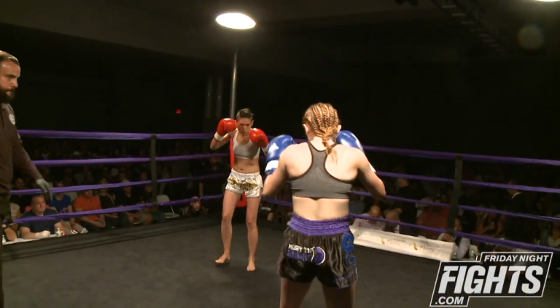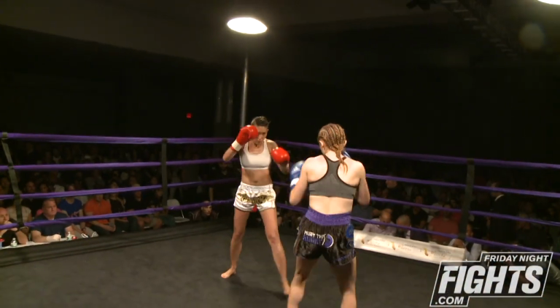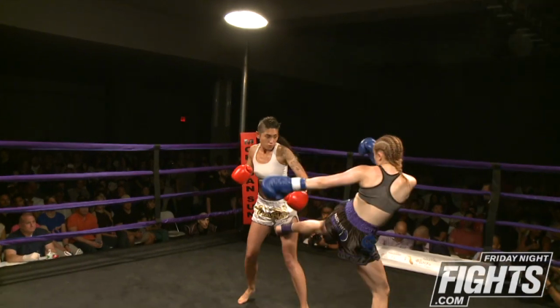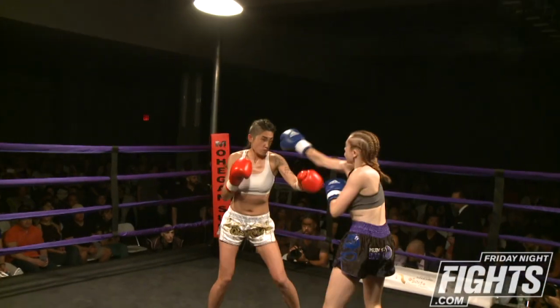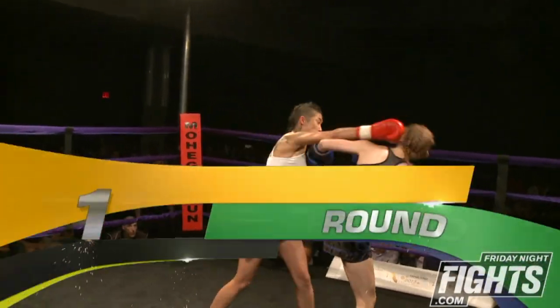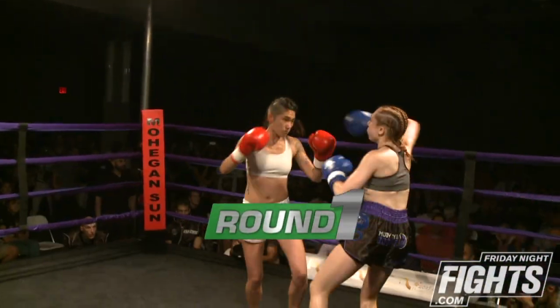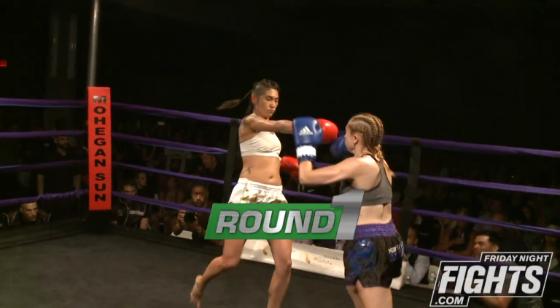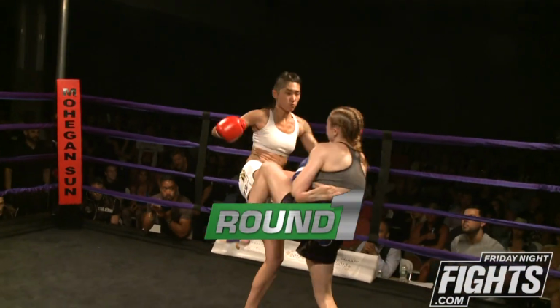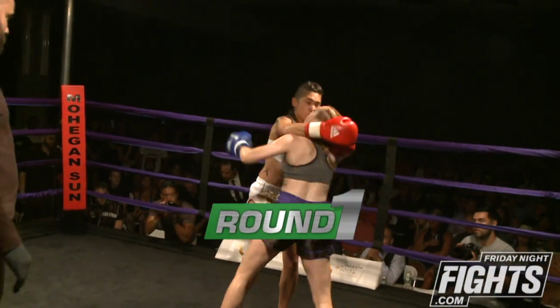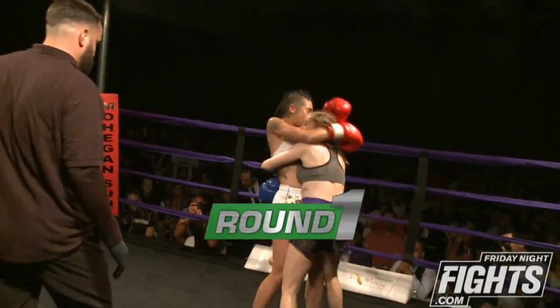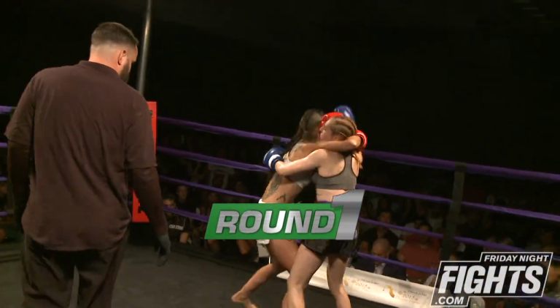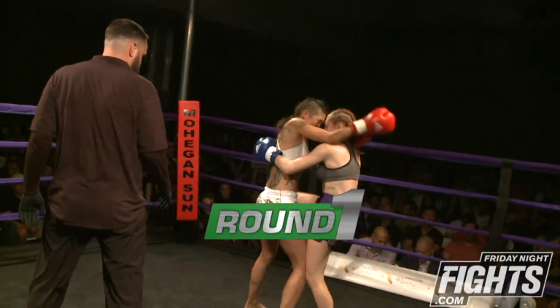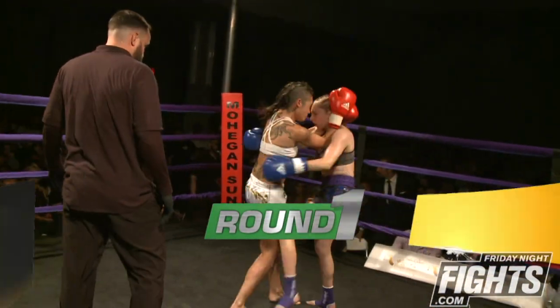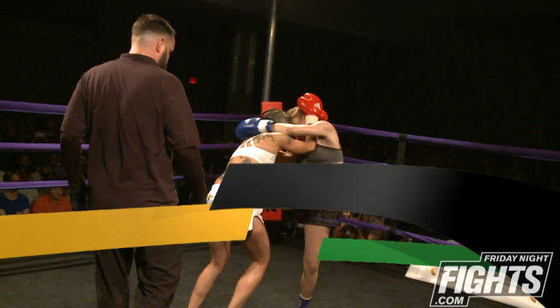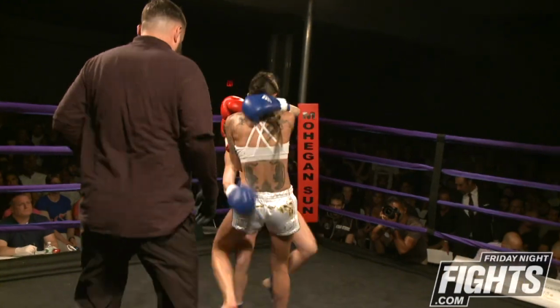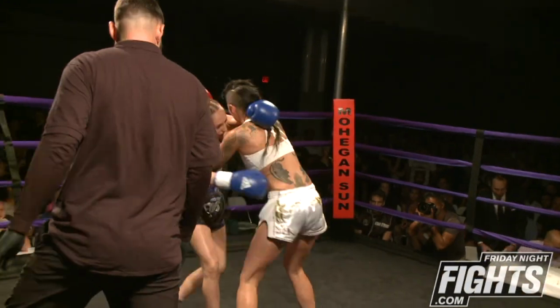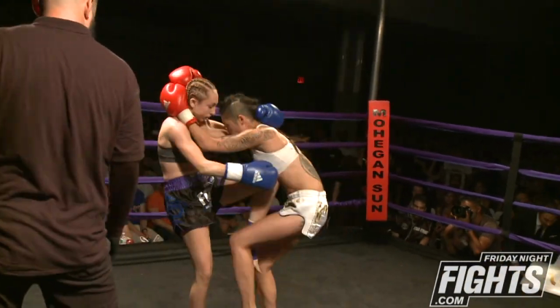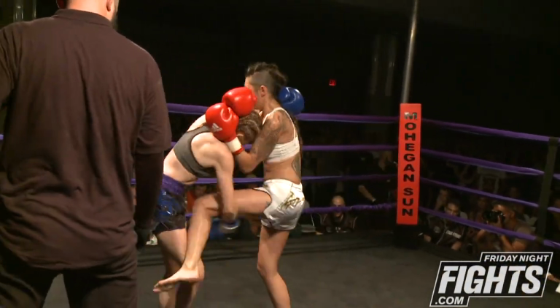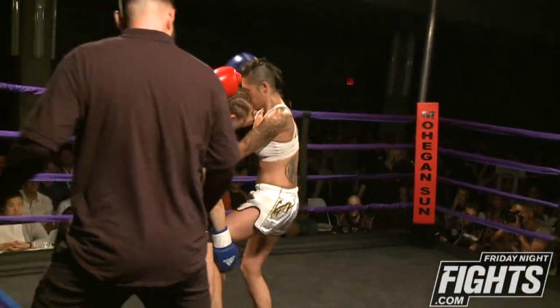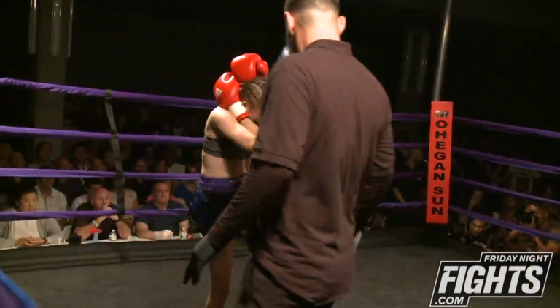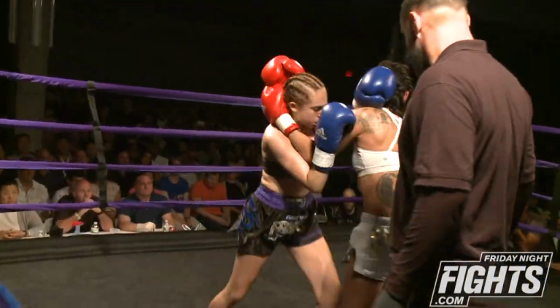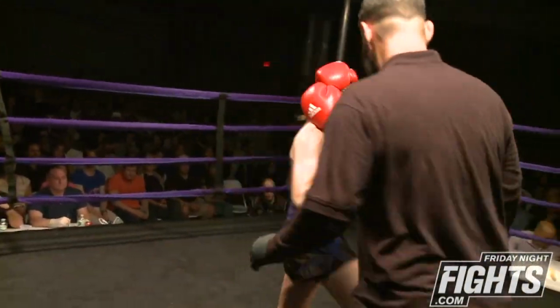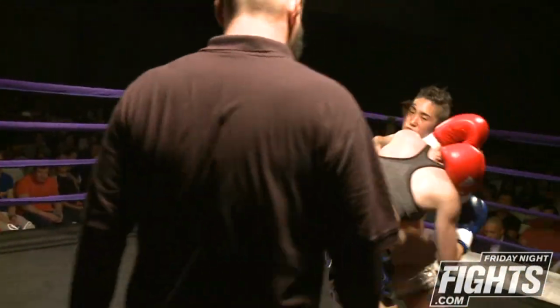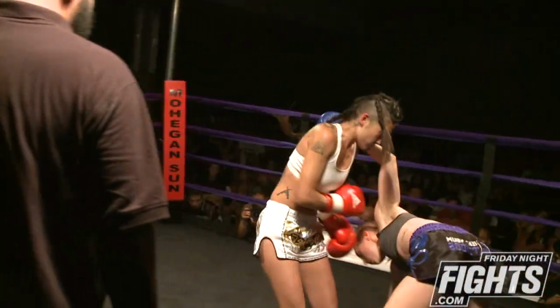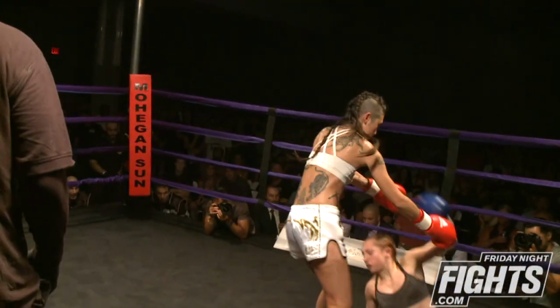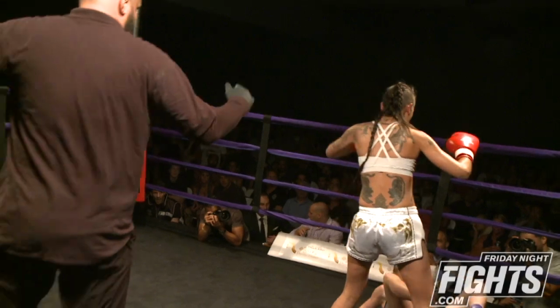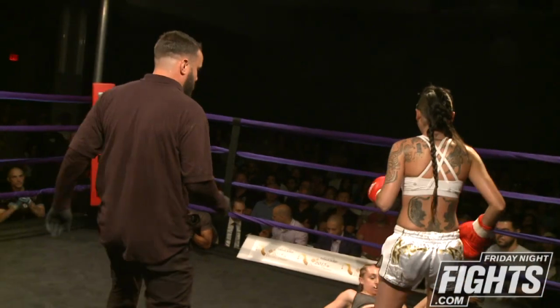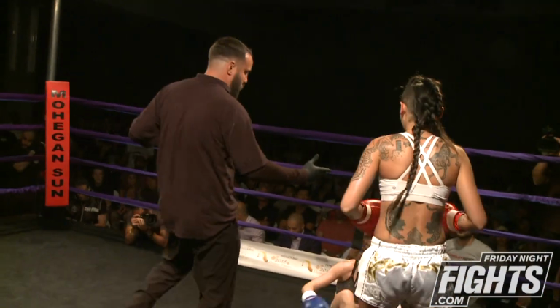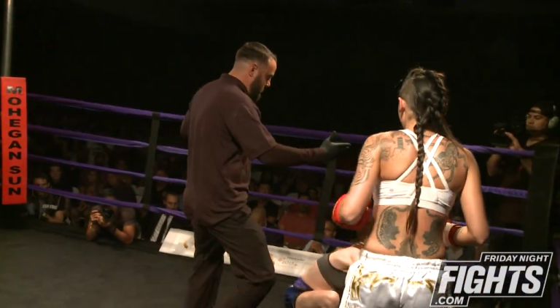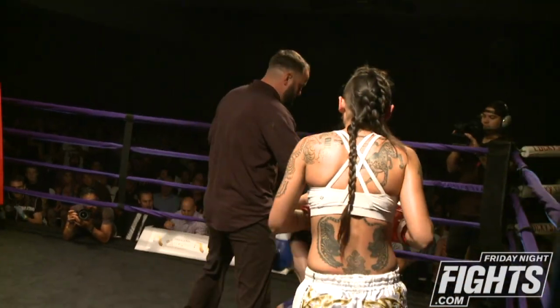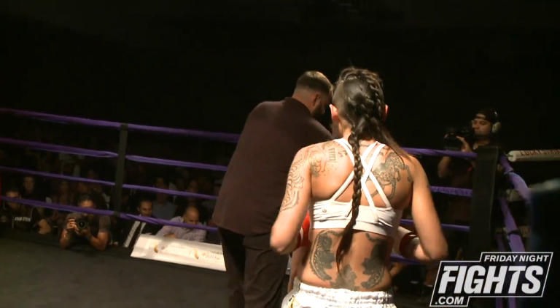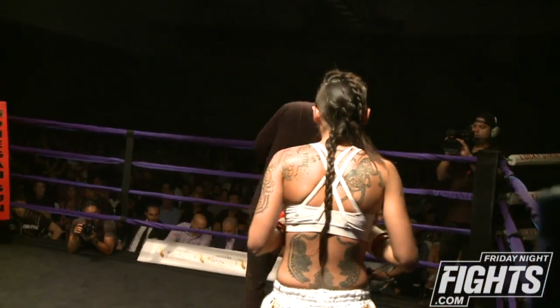All right, so starting round one of this flyweight. No glove touch. No glove touch. Angelica controlling the clinch, showing good control.